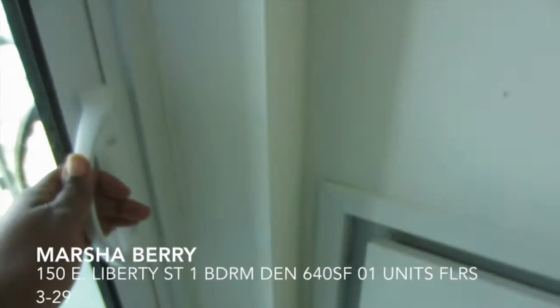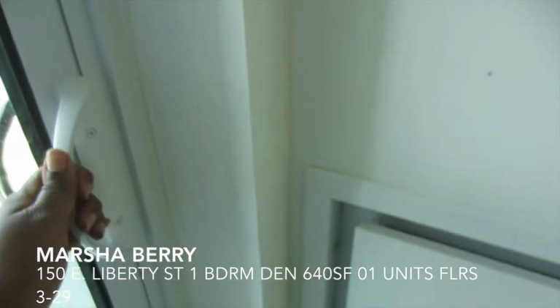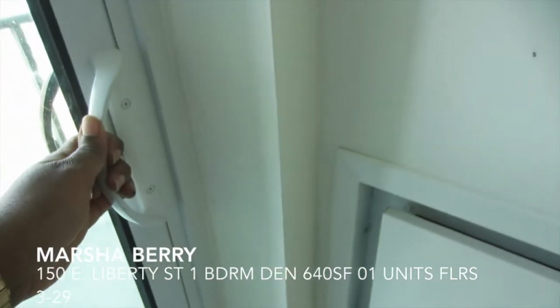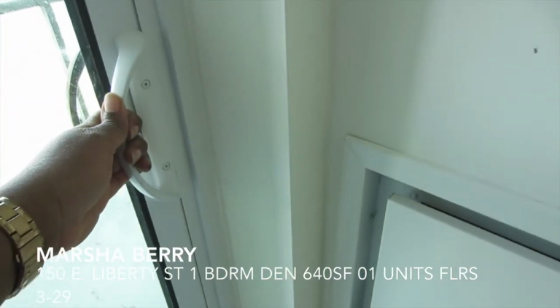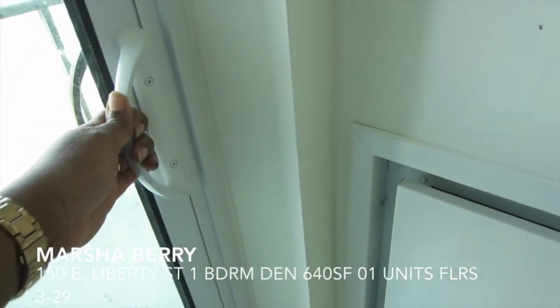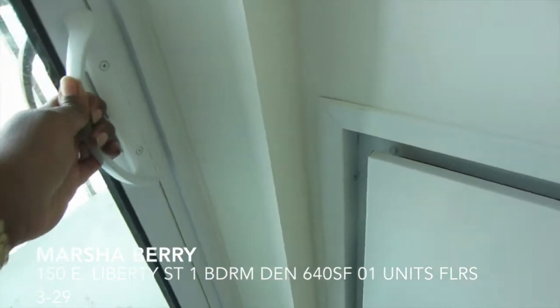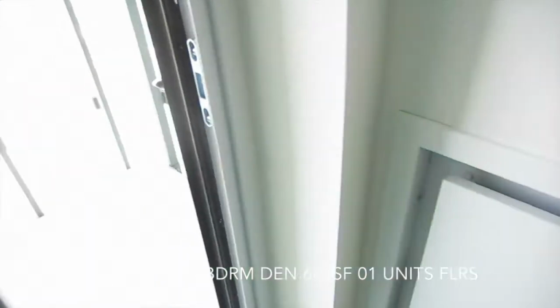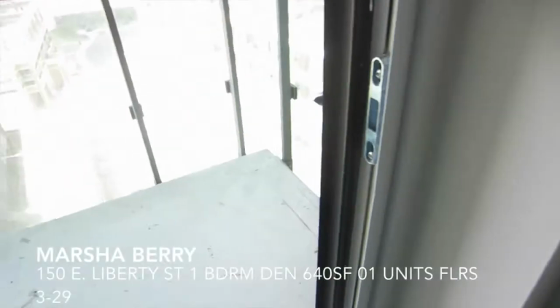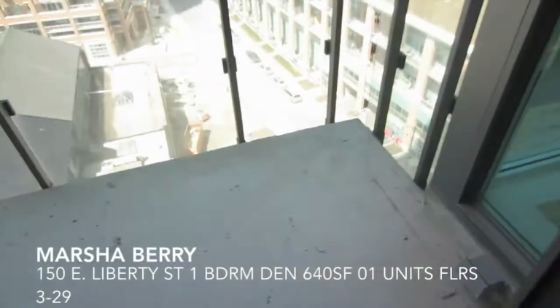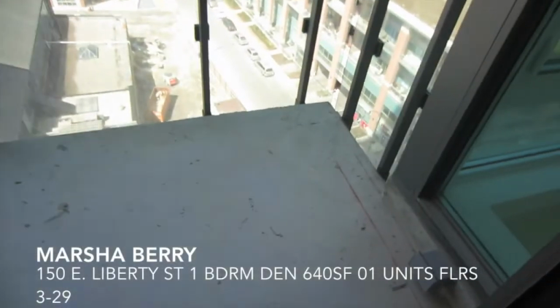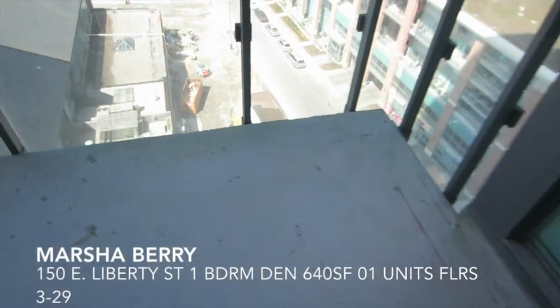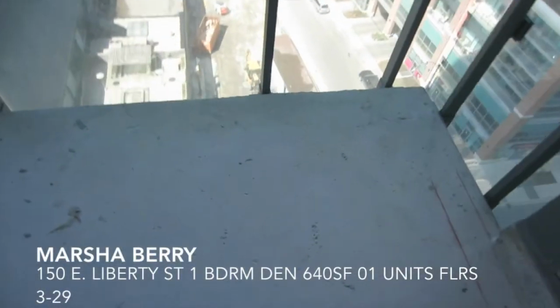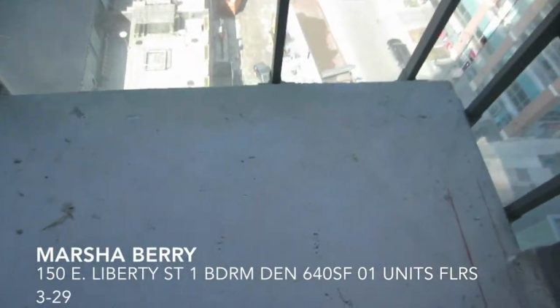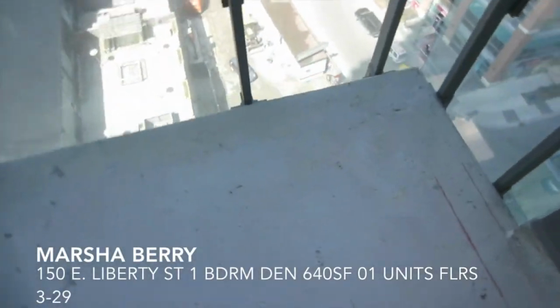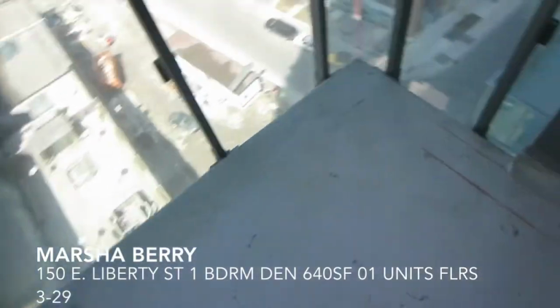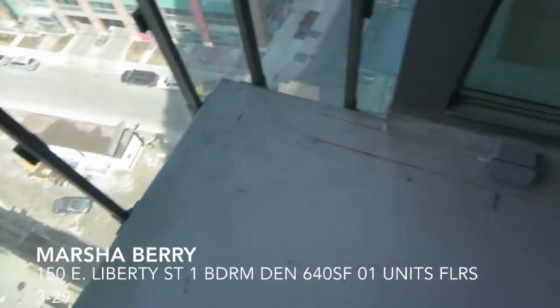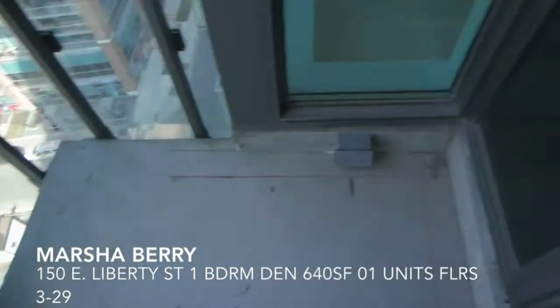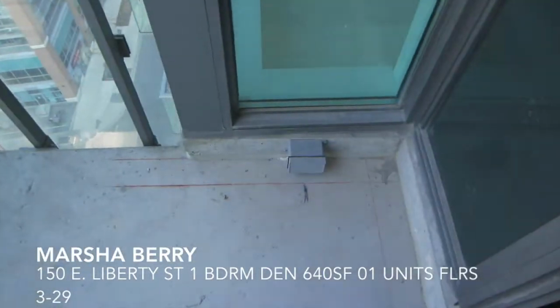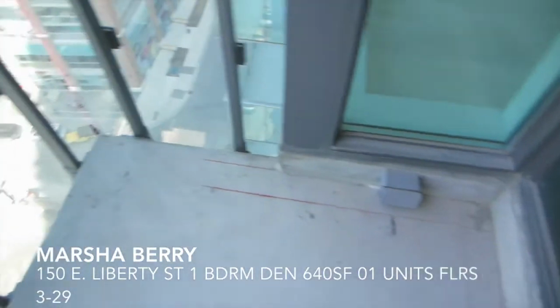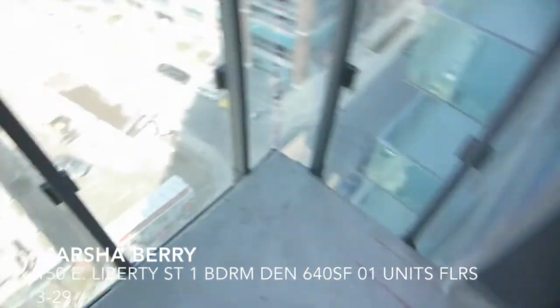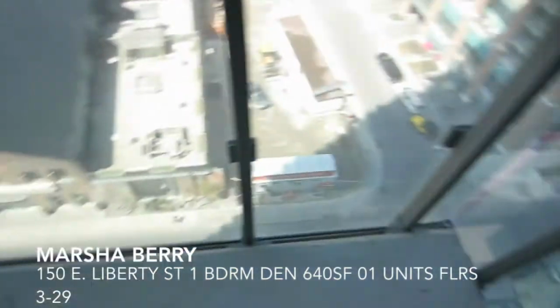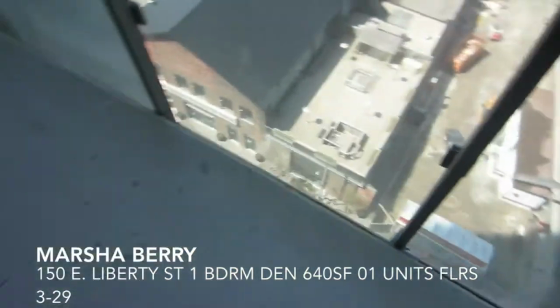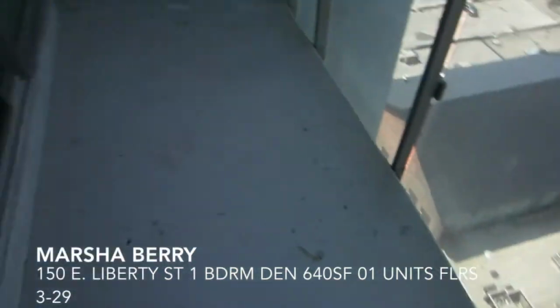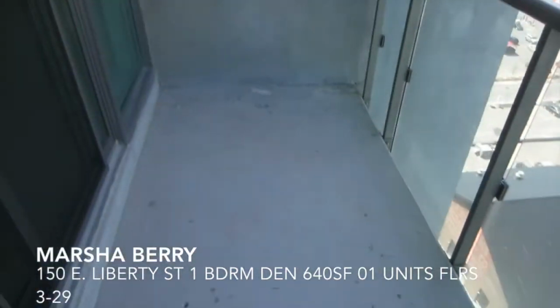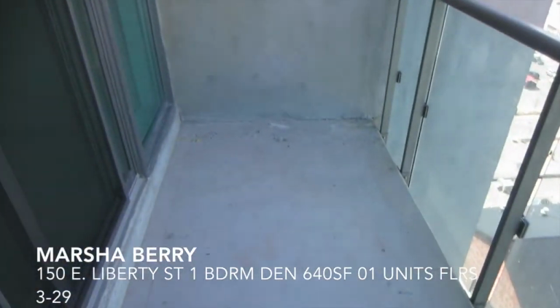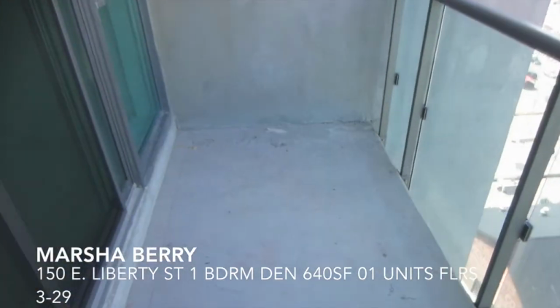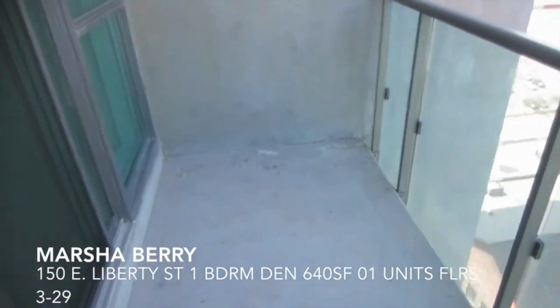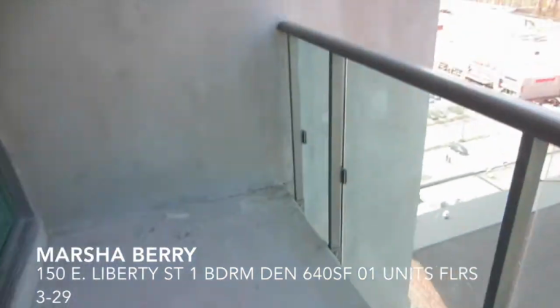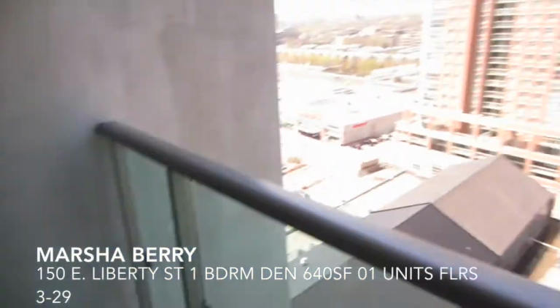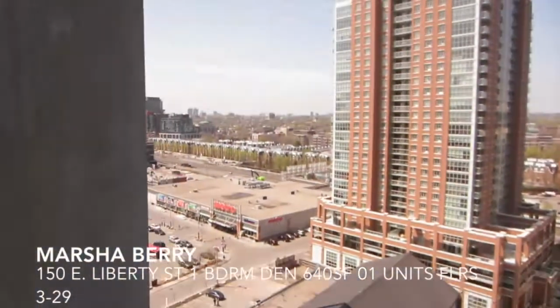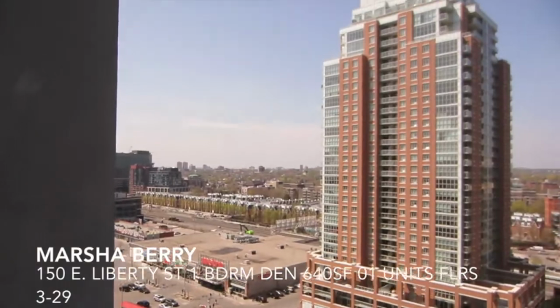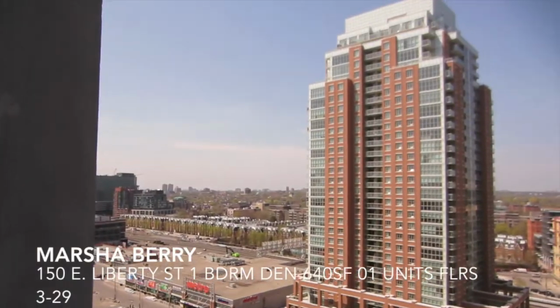I'm just going to head out to the balcony. You can see that this balcony is actually quite deep, and it's a nice comfortable size. Here we have the sight line.